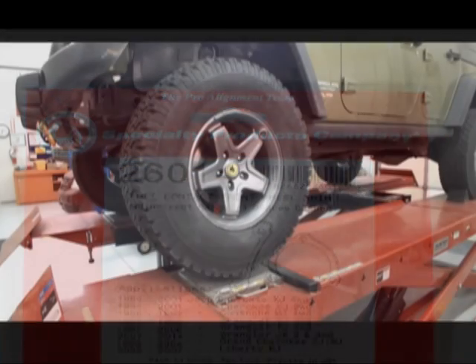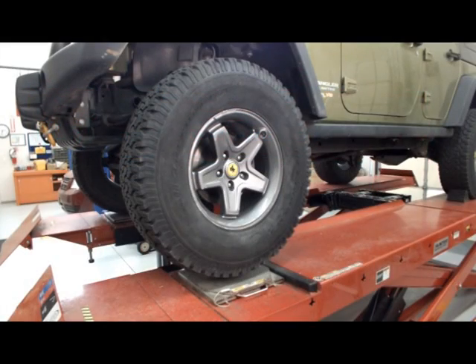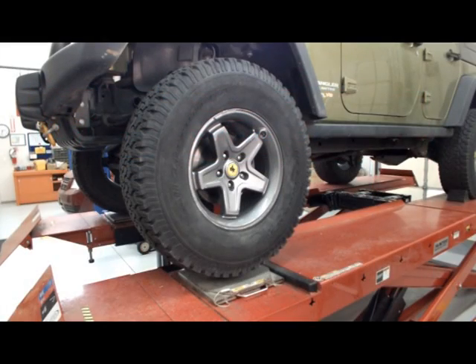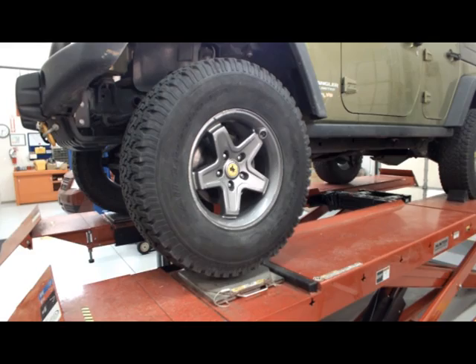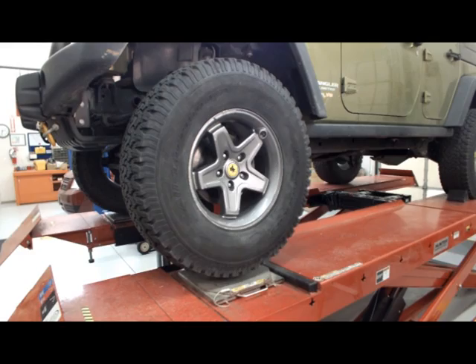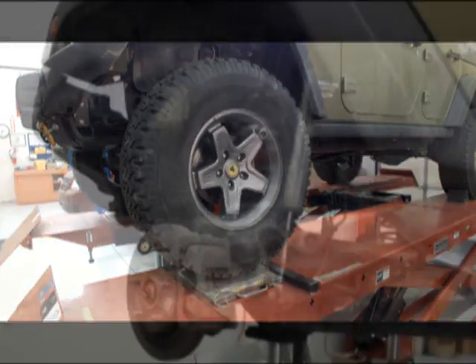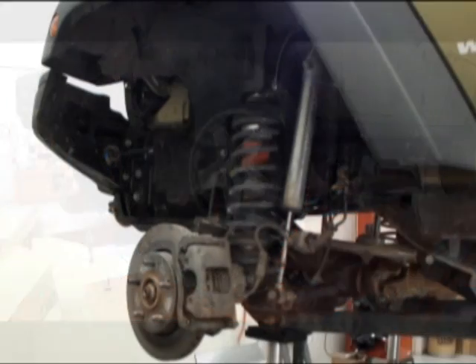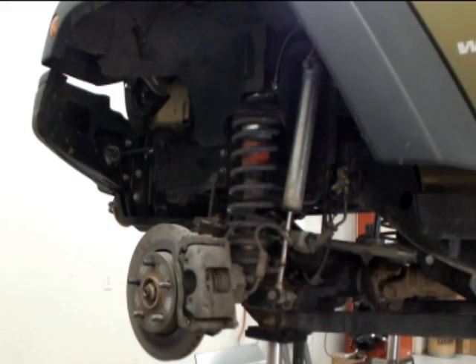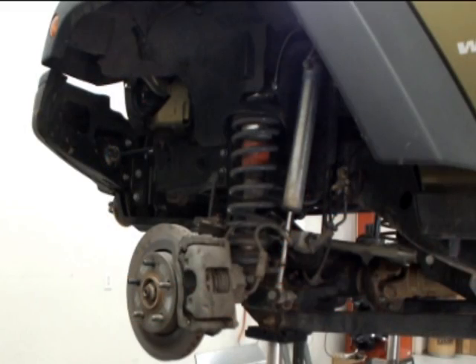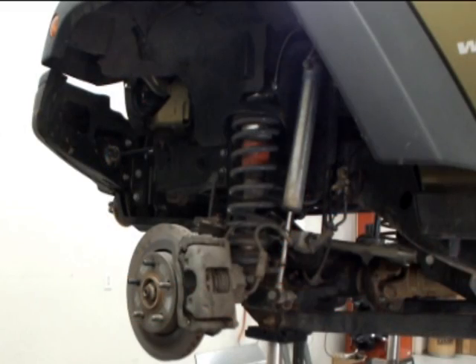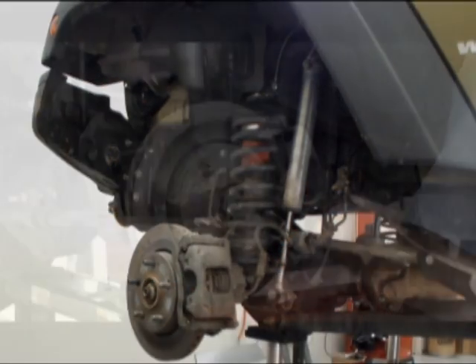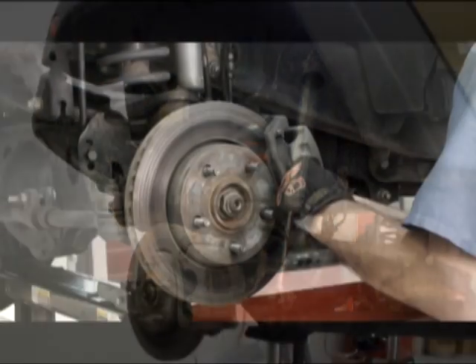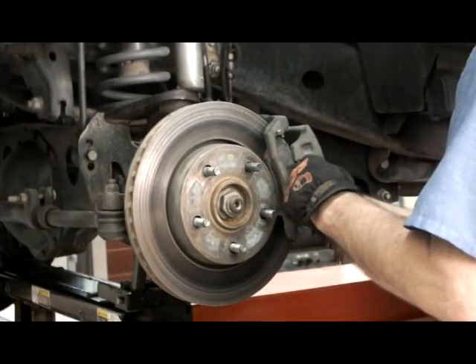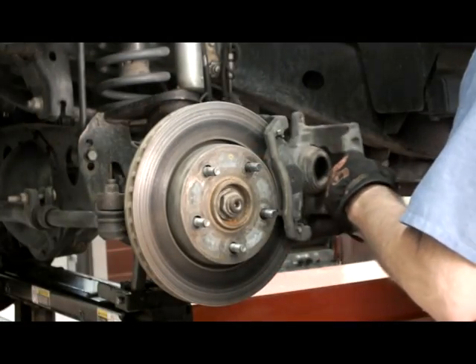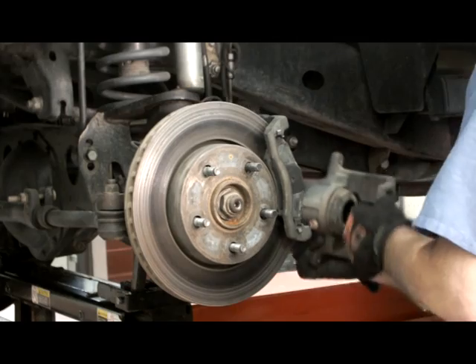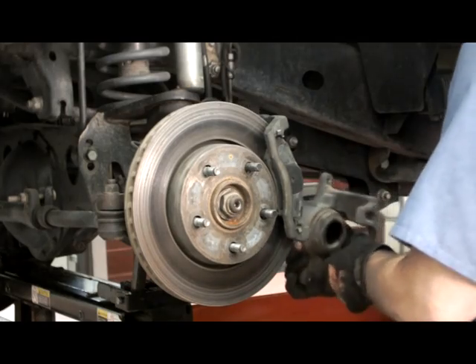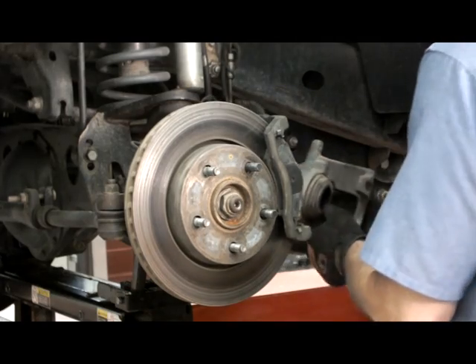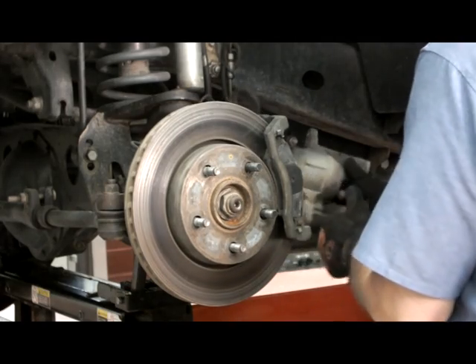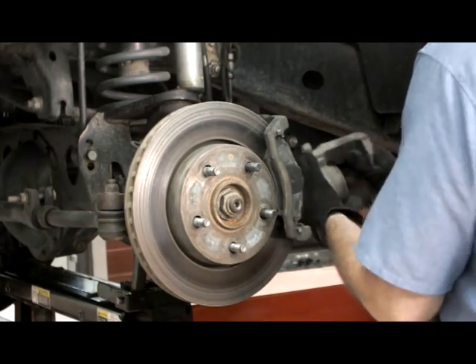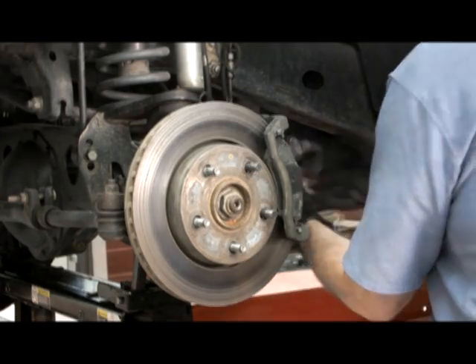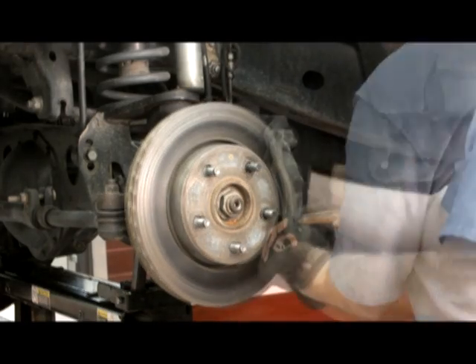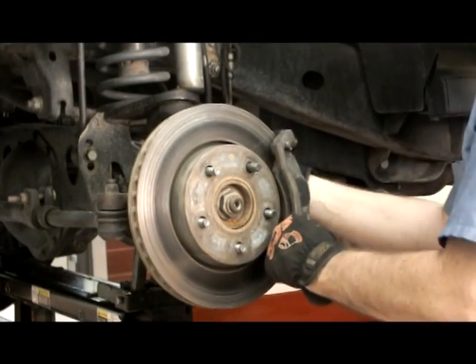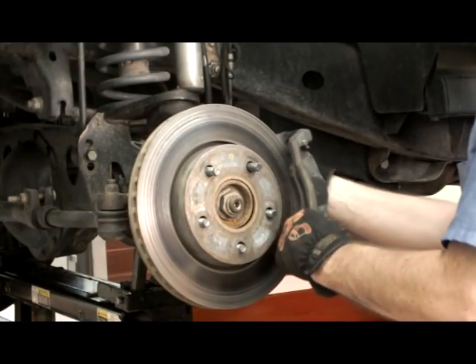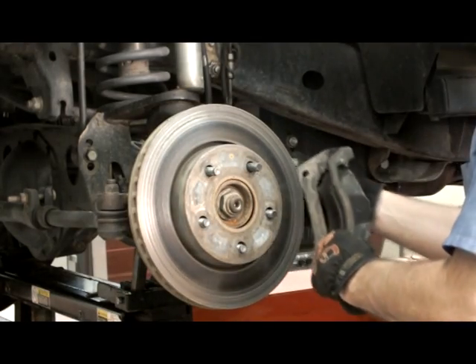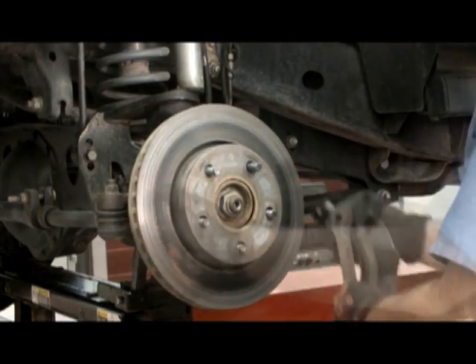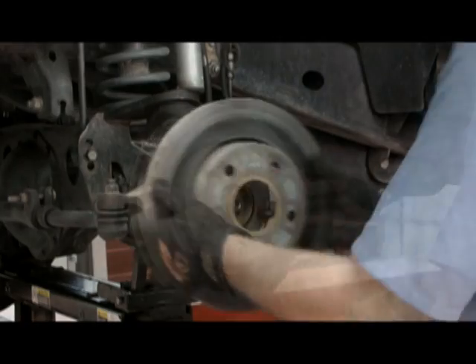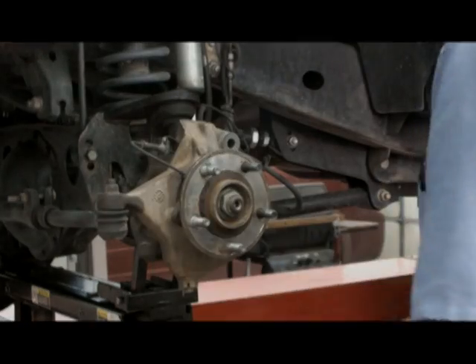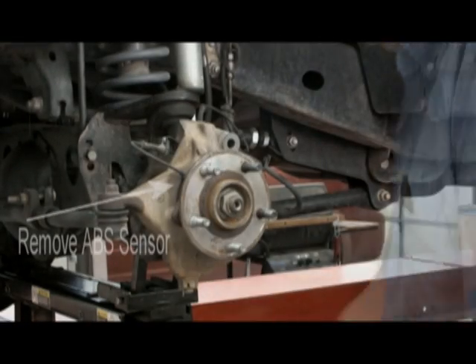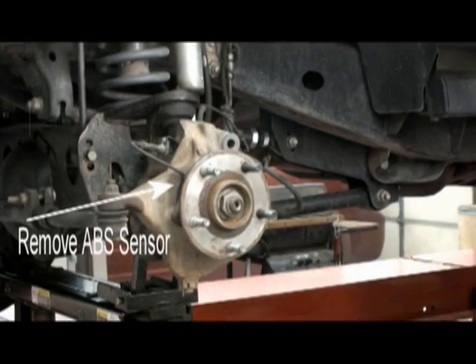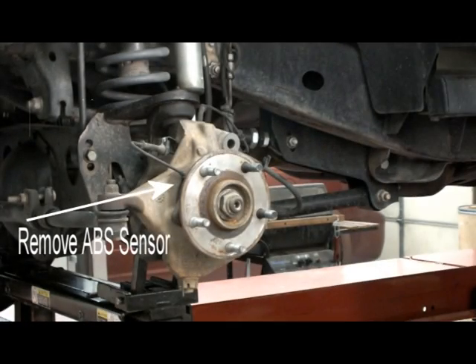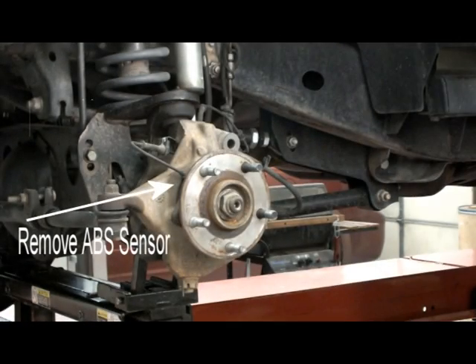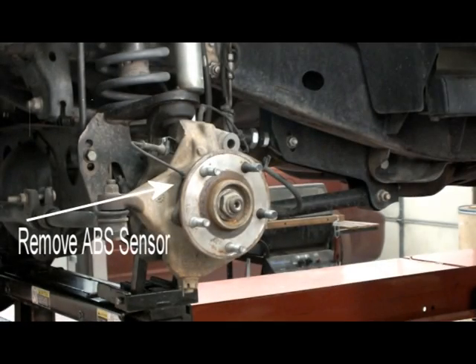Raise the front axle and properly support it. Remove the front wheel. Remove the brake caliper and support the caliper to prevent damage of the brake hose. Remove the caliper bracket if equipped, and remove the rotor. Remove the ABS sensor if equipped.